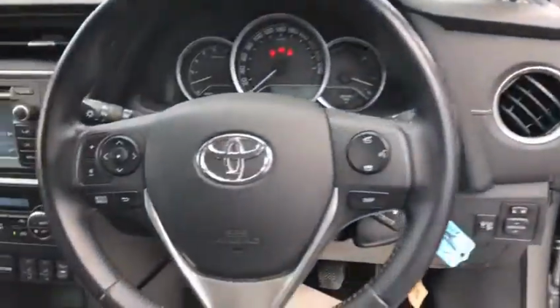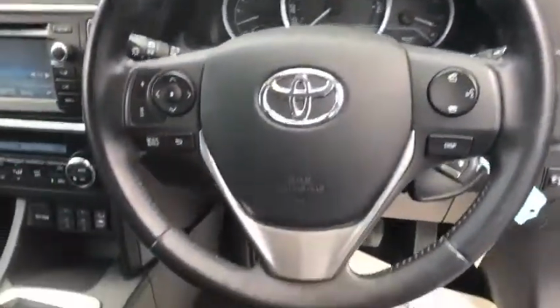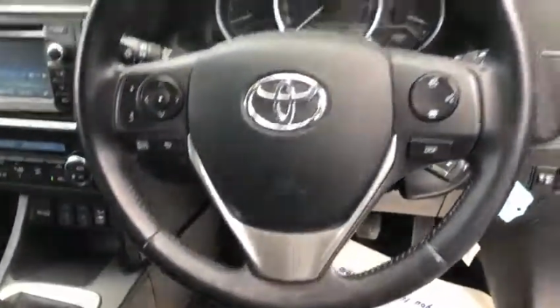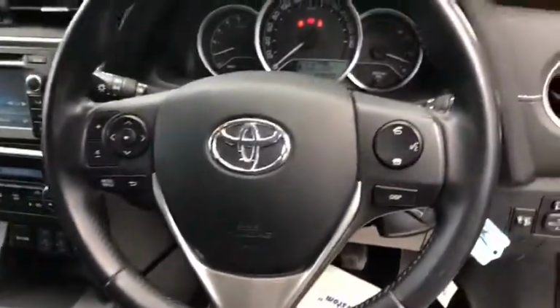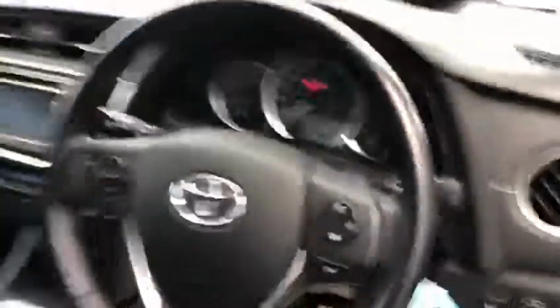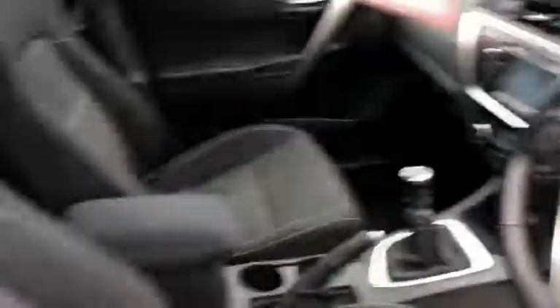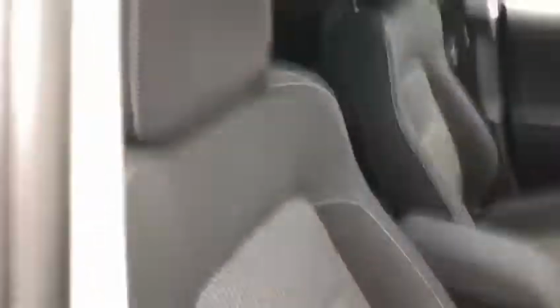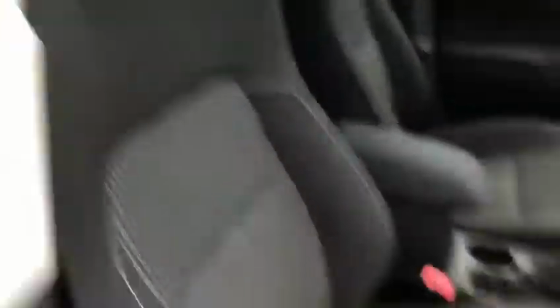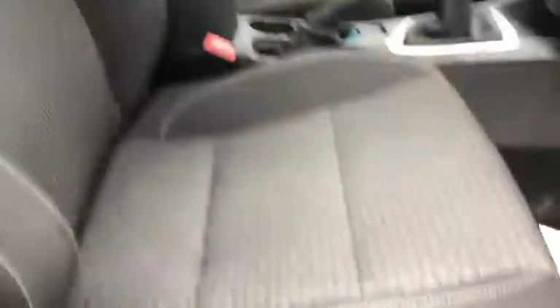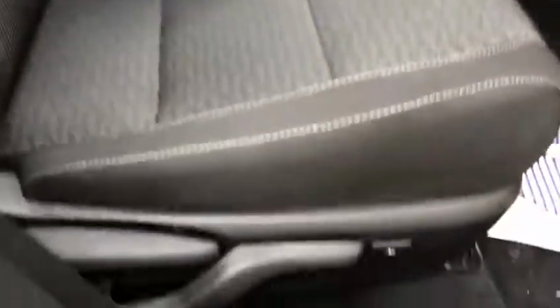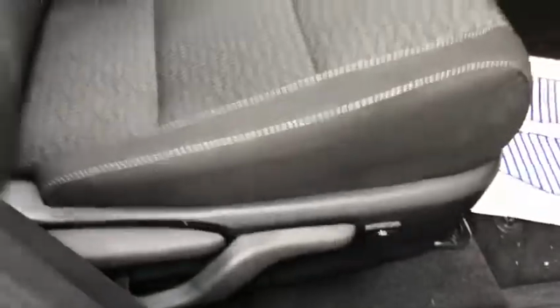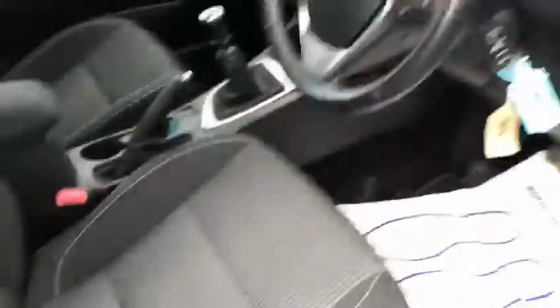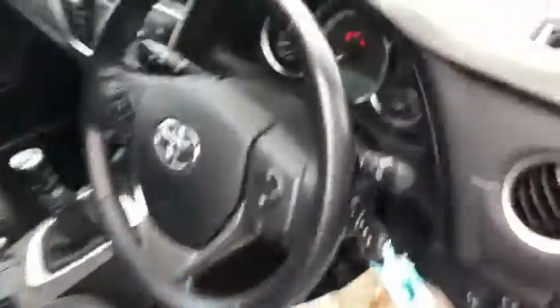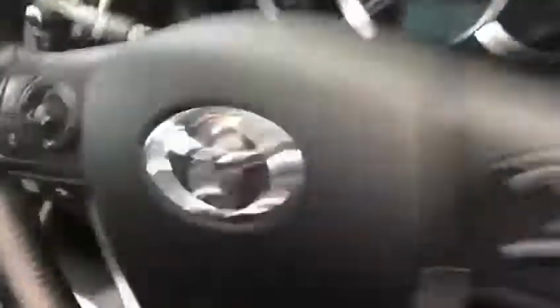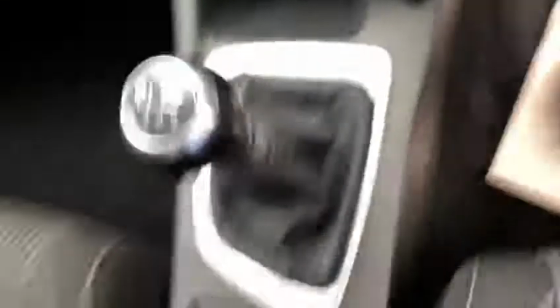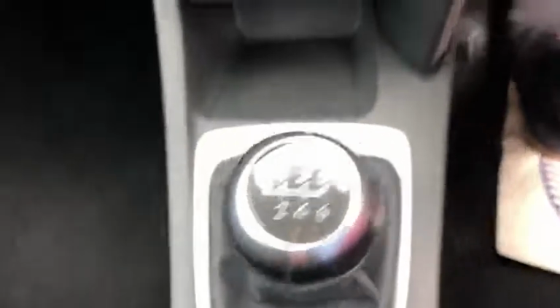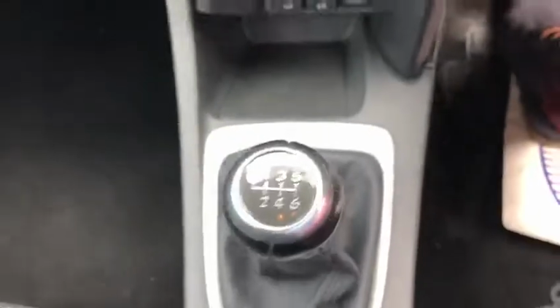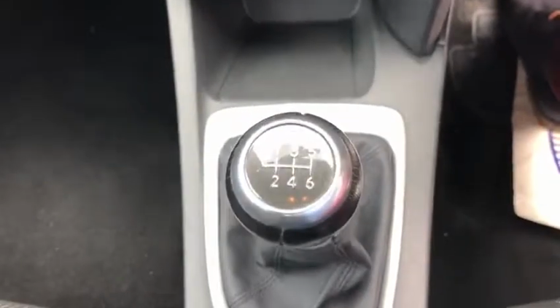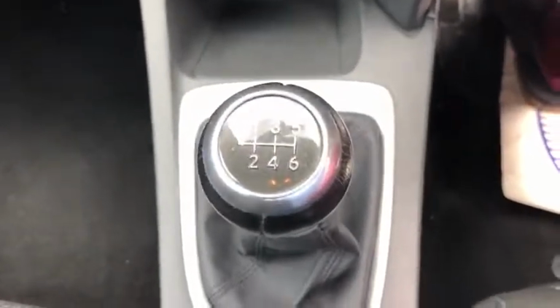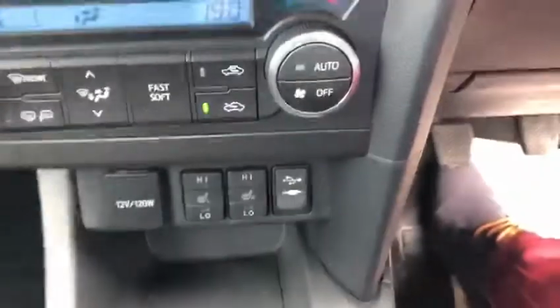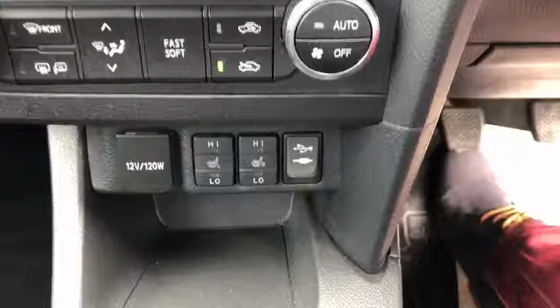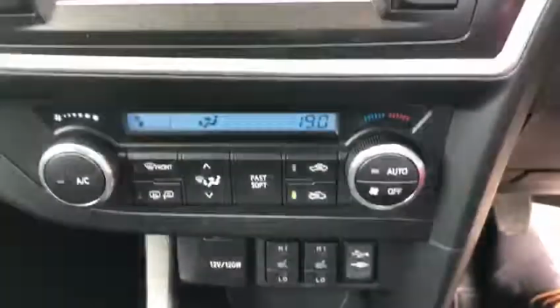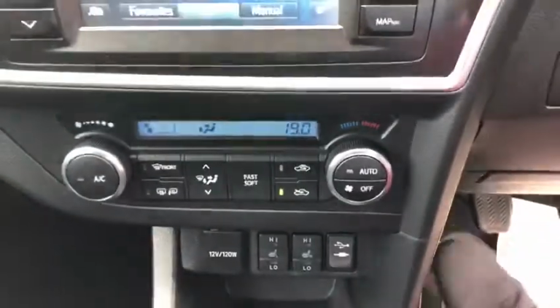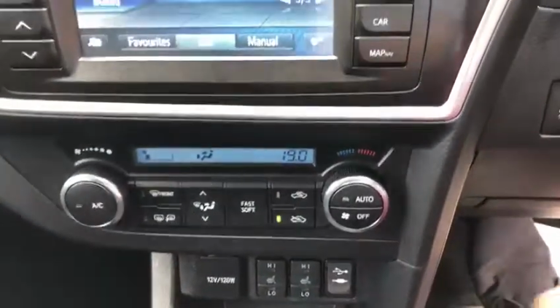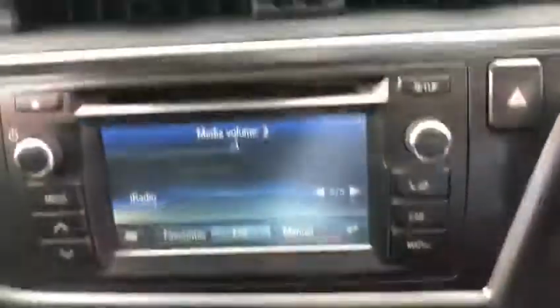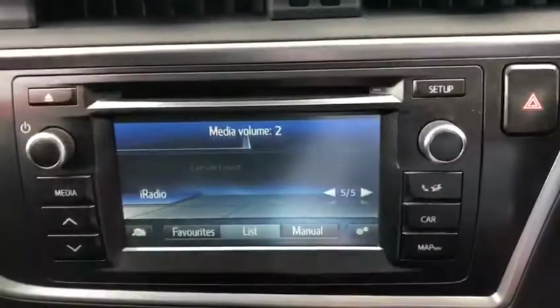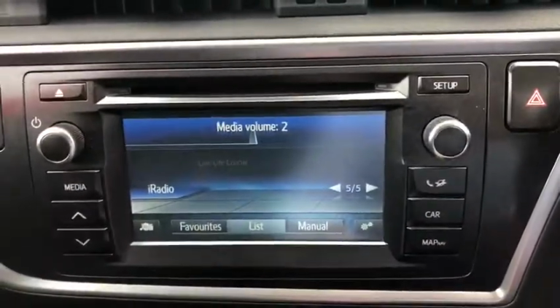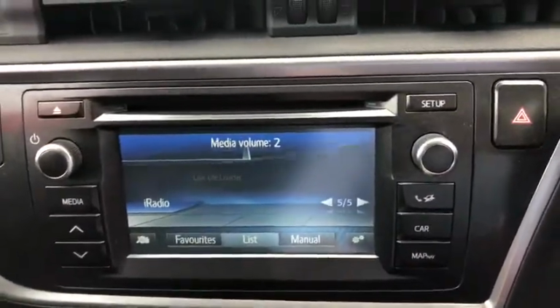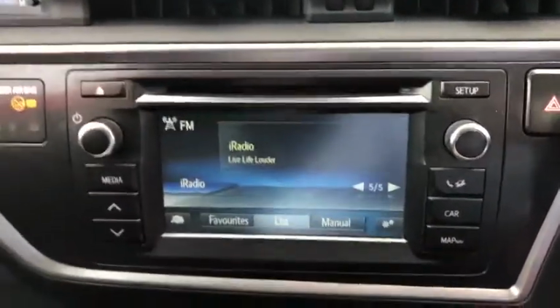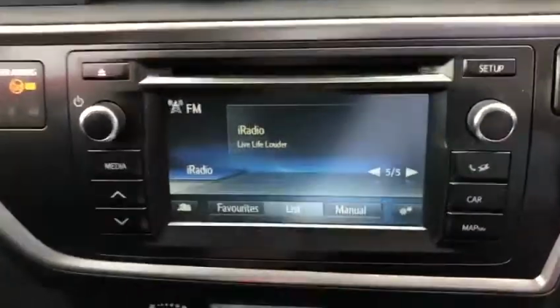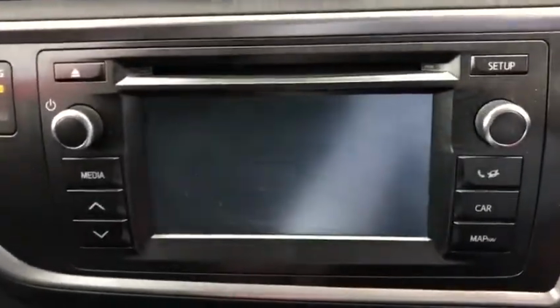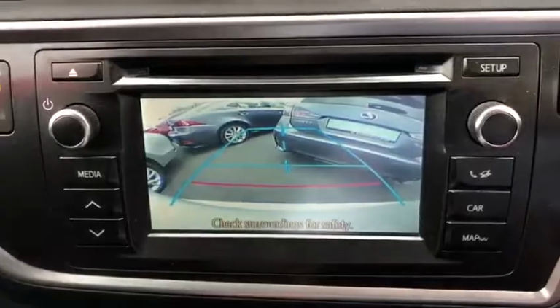3-spoke multi-functional steering wheel, black and grey seats, fully adjustable. 6-speed manual gearbox, heated seats, air-conditioning and climate control, Toyota touchscreen radio with CD player, full Bluetooth and reverse camera.